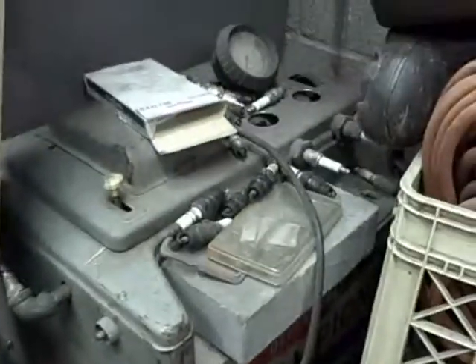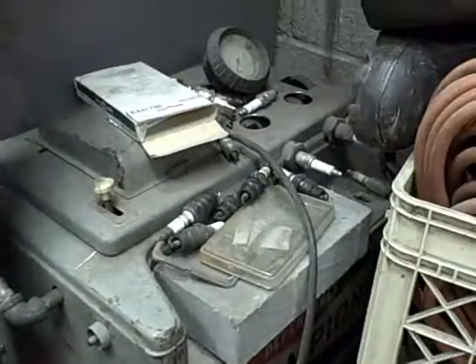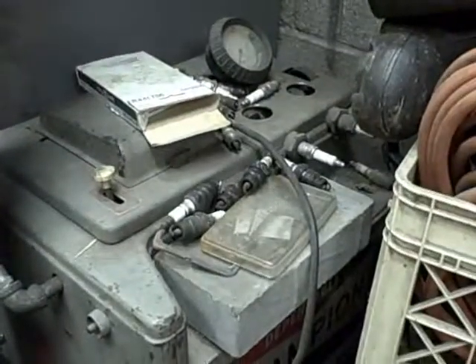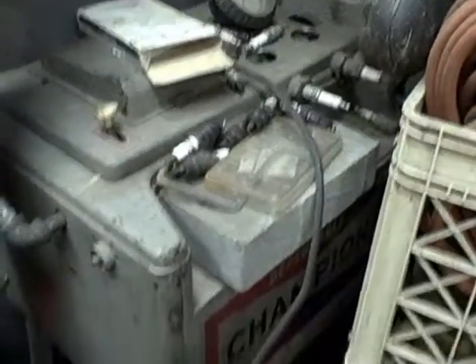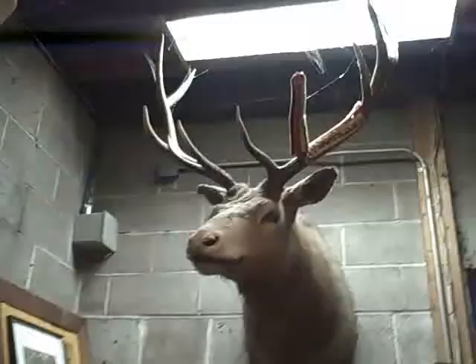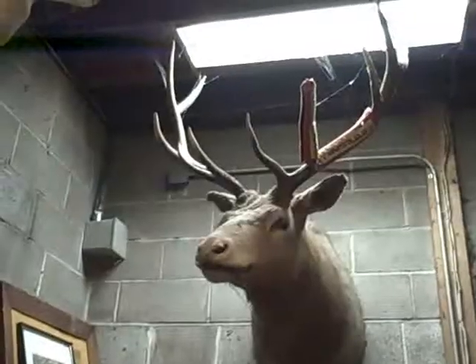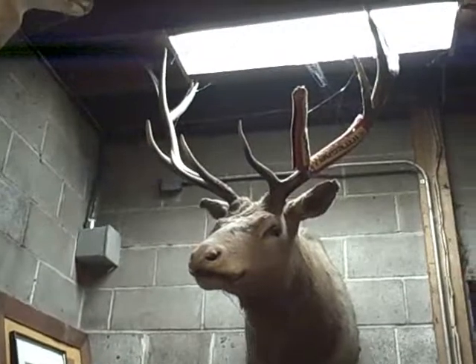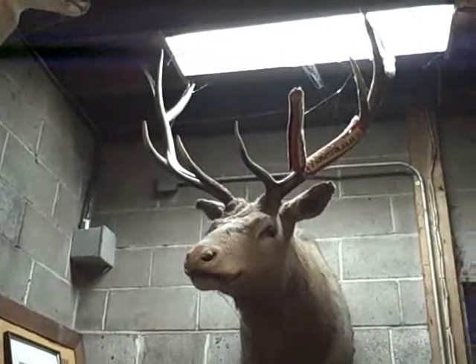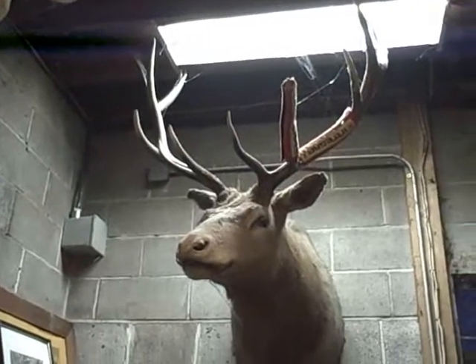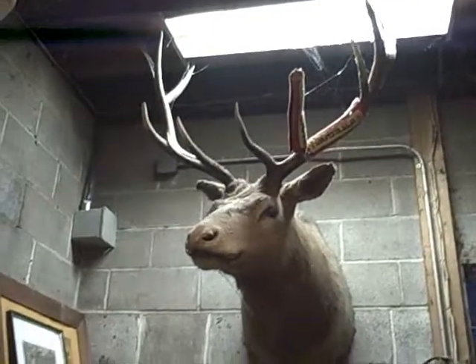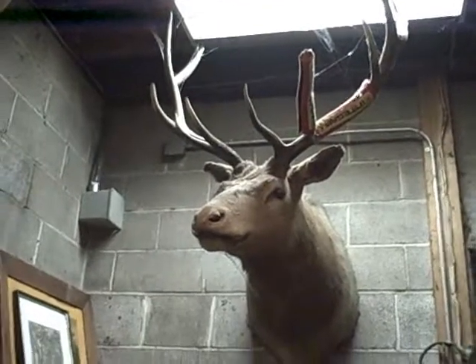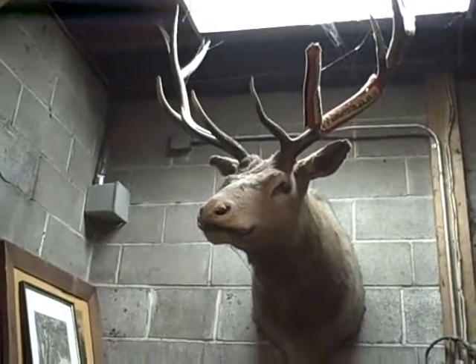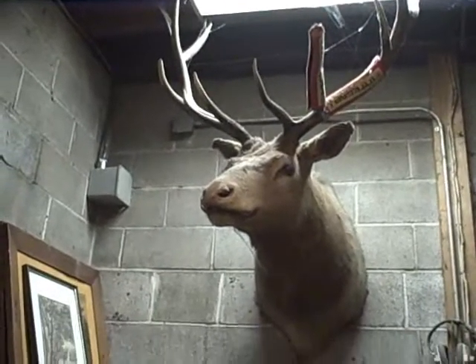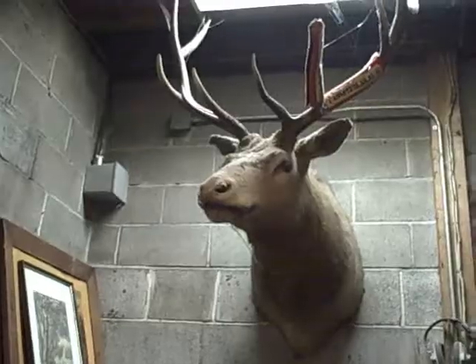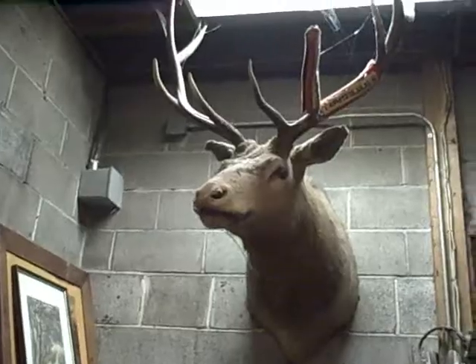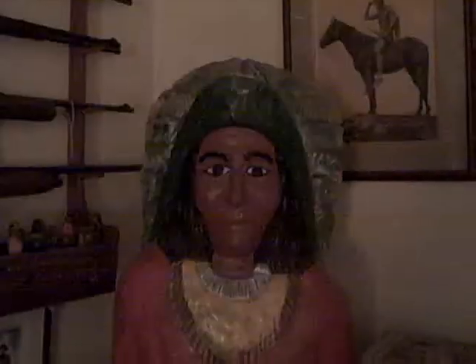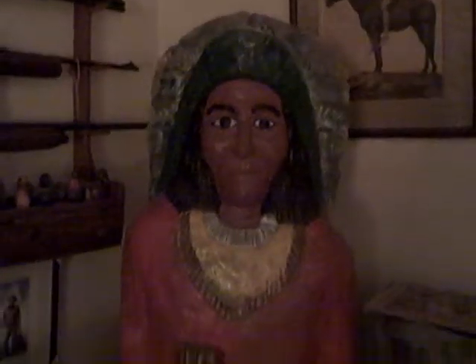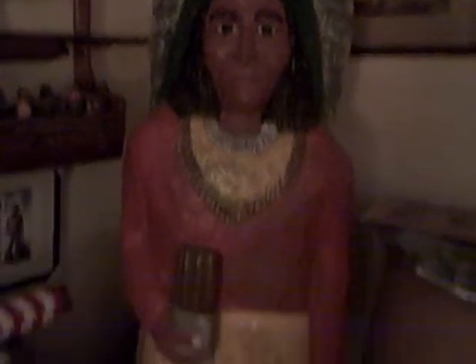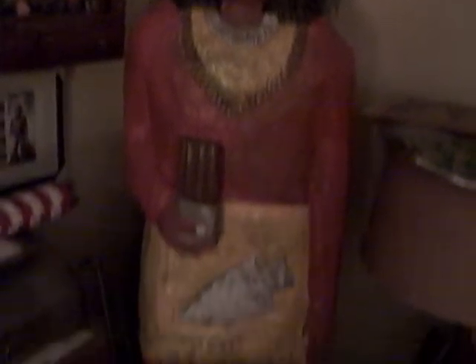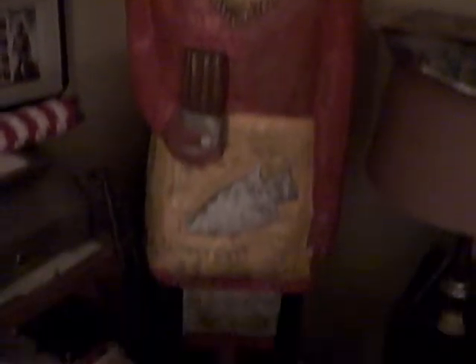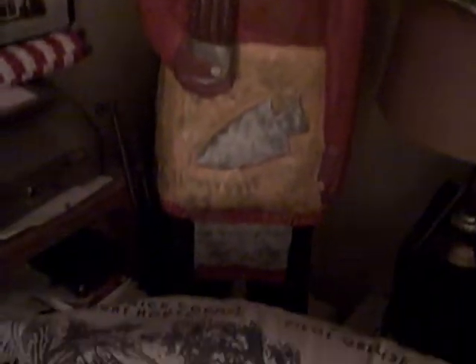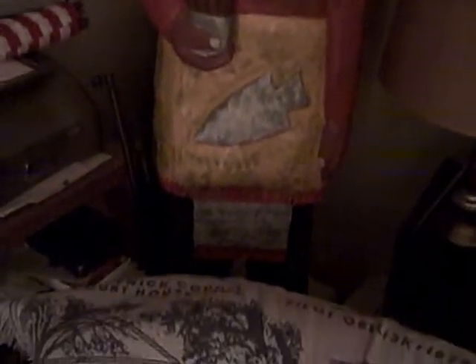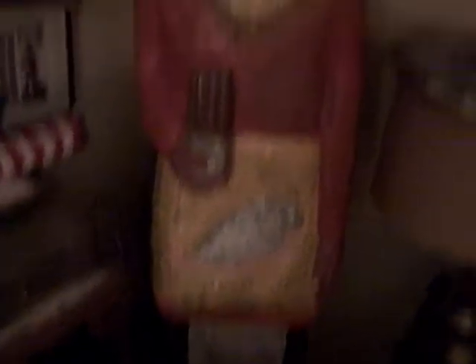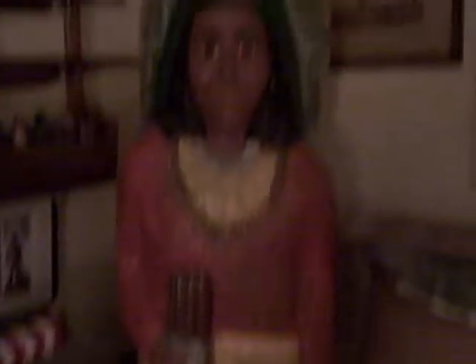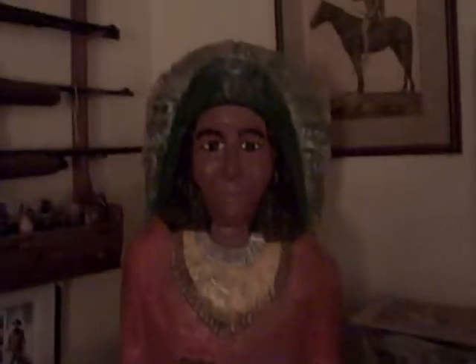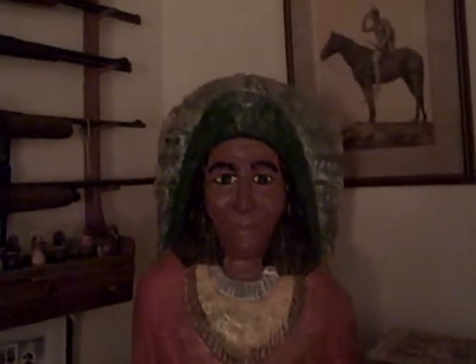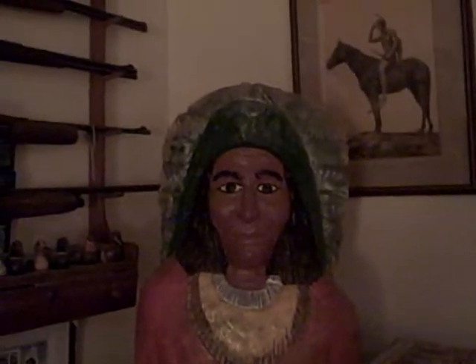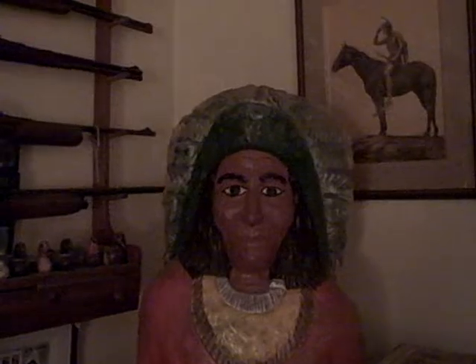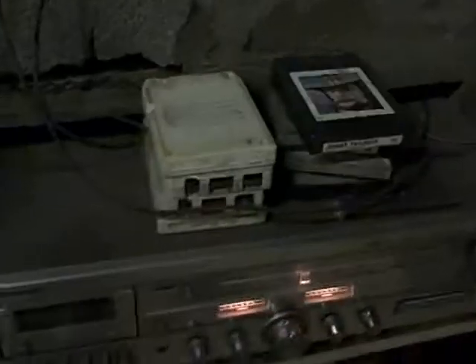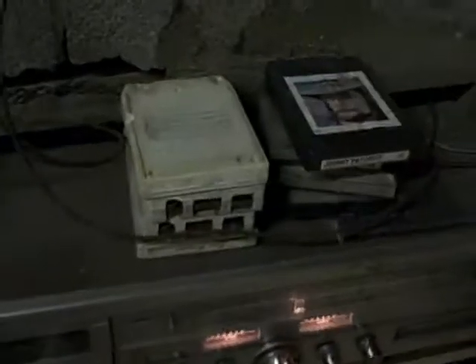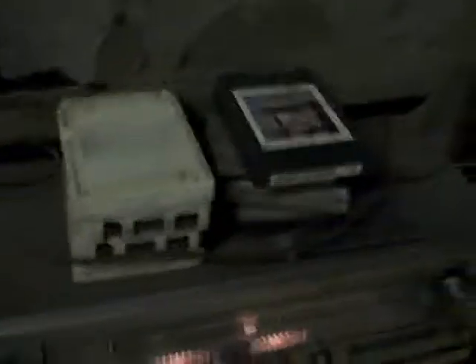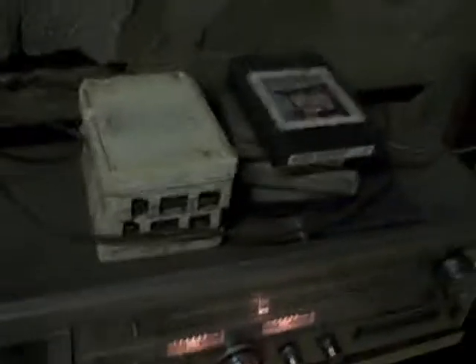Old Champion spot truck — how old is it? About 40? Old Indian statue. Lots of 8-track tape.